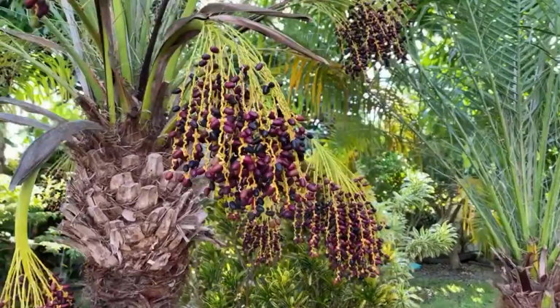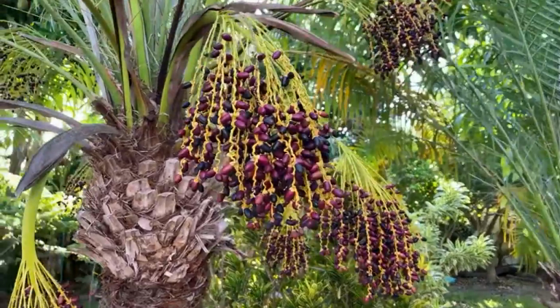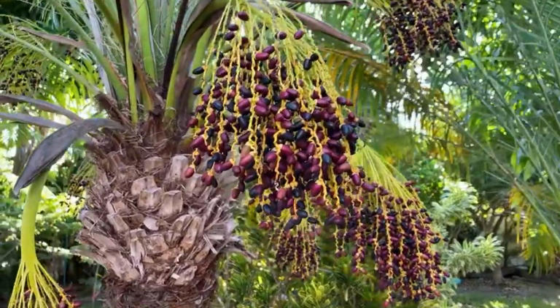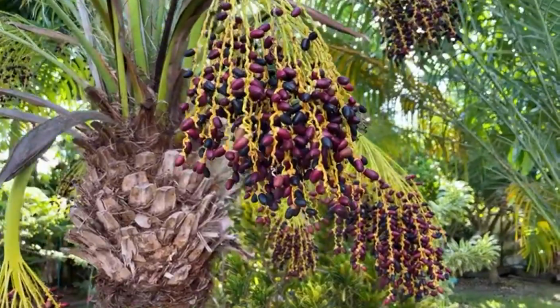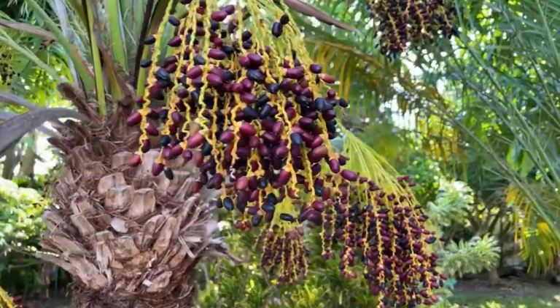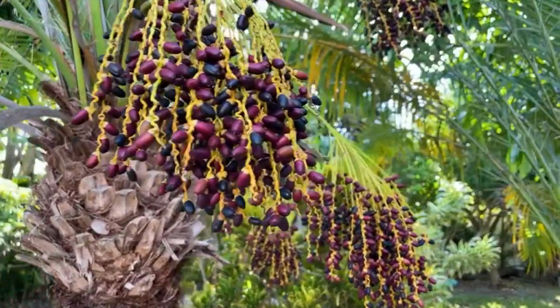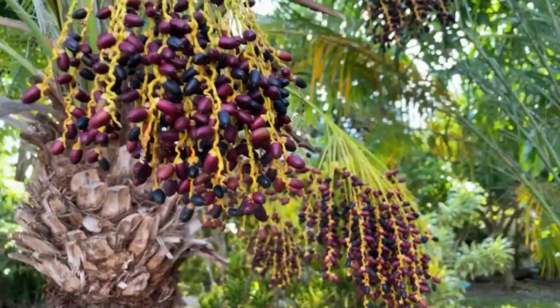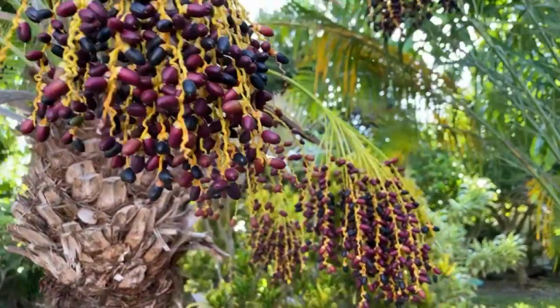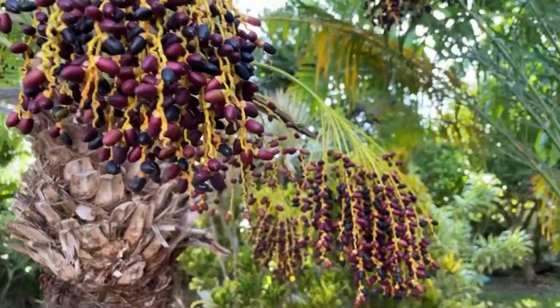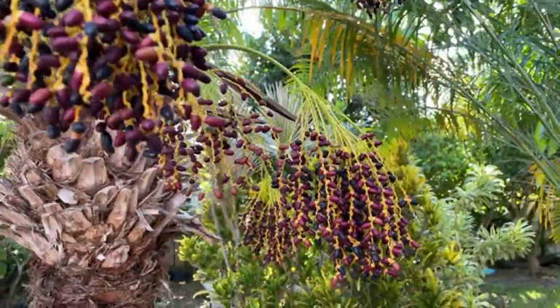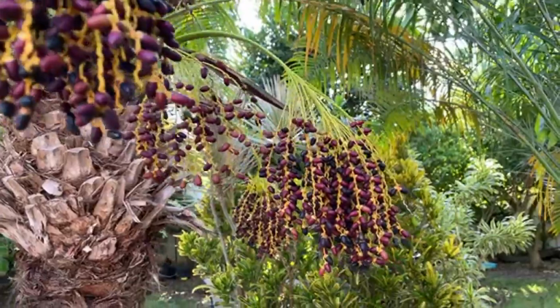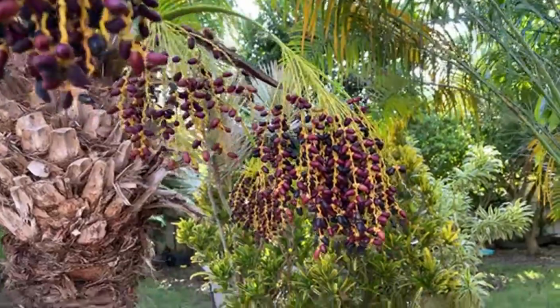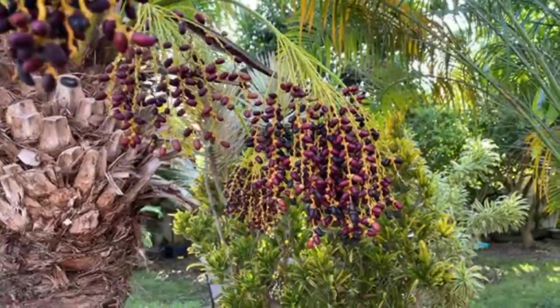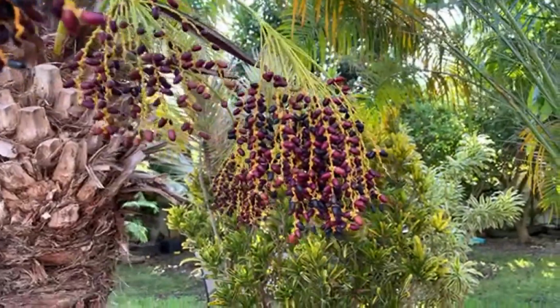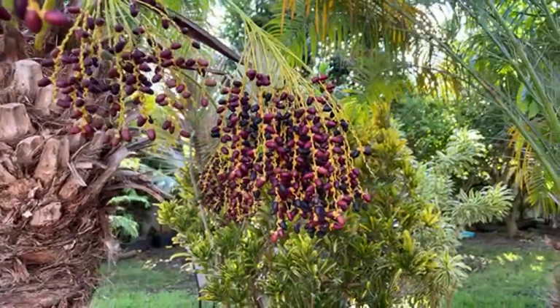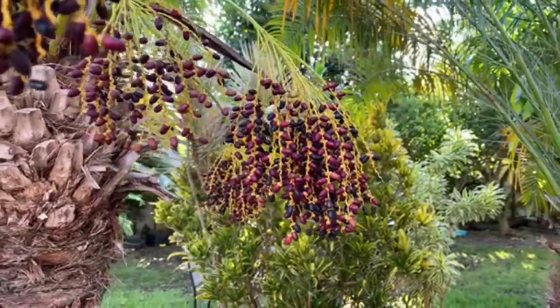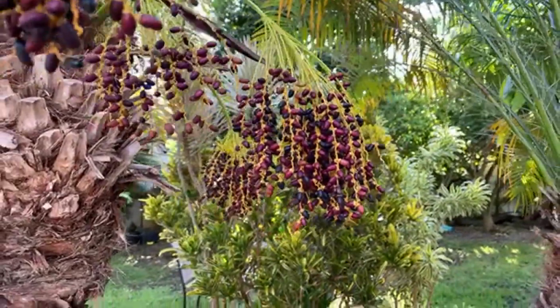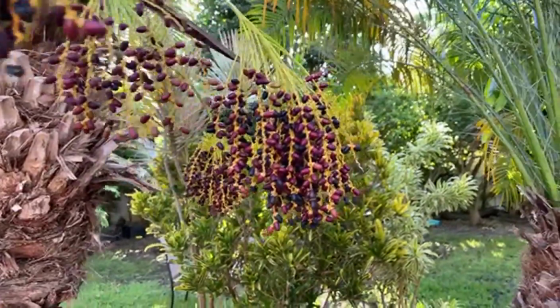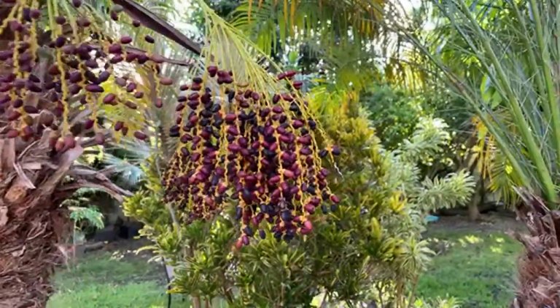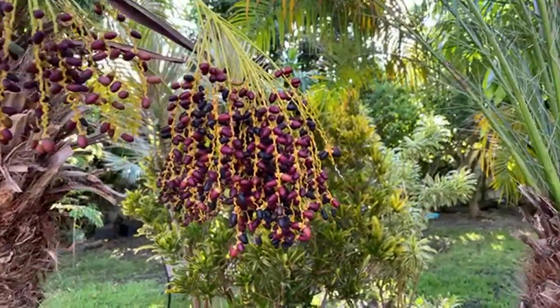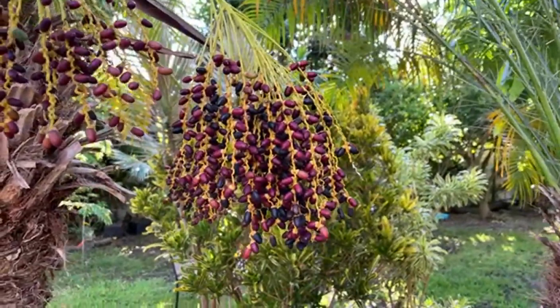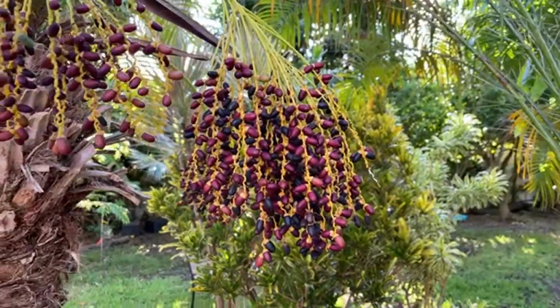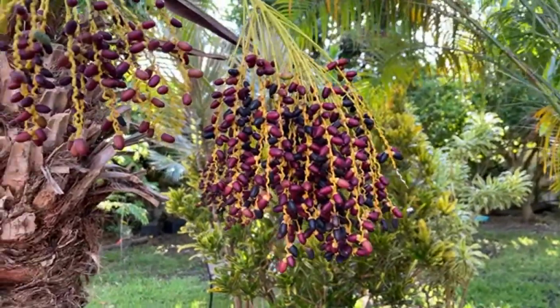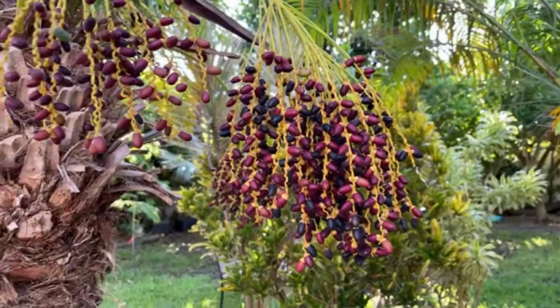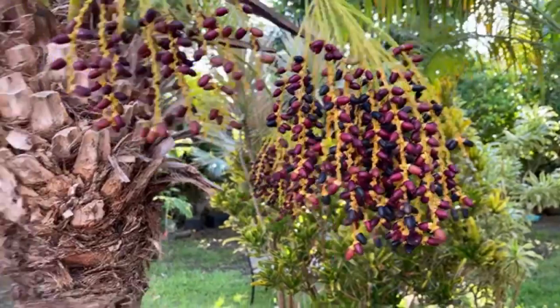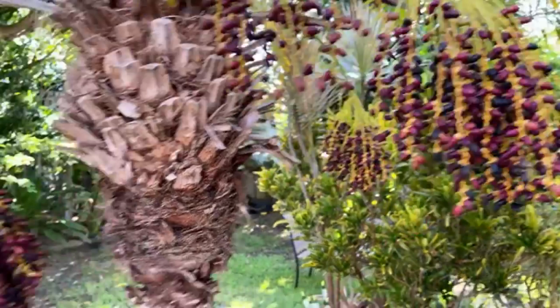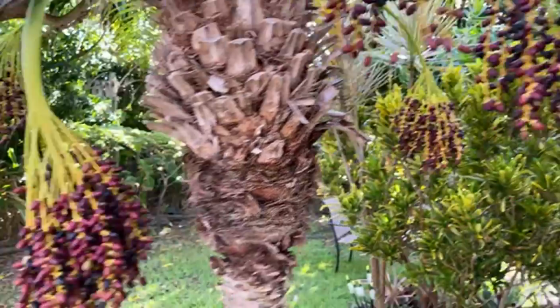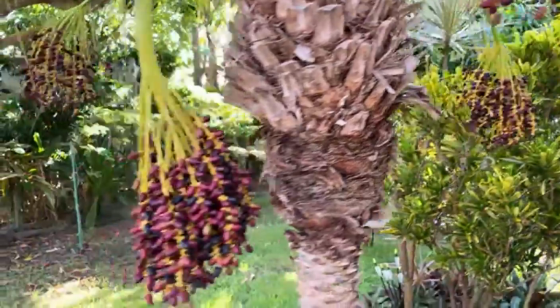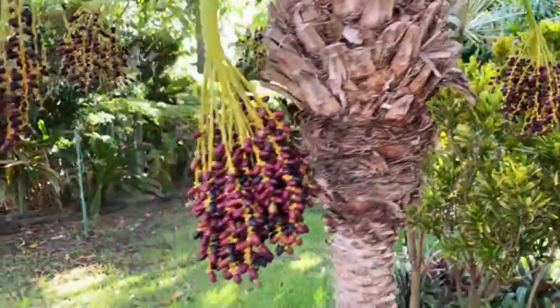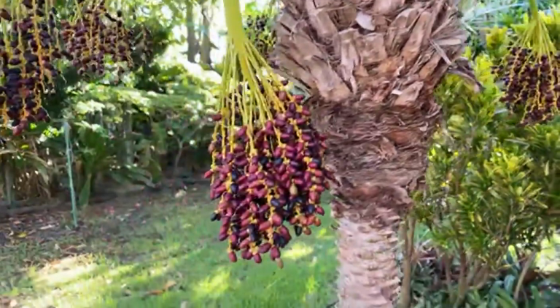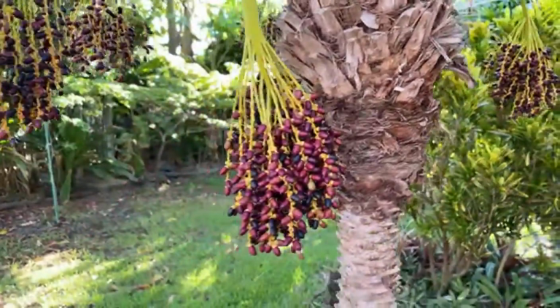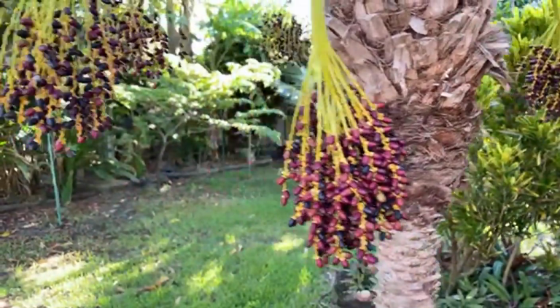Hello and welcome to Eat Your Backyard. This is my YouTube channel where I show you around my food forest and give you tips on growing your own in your yard.